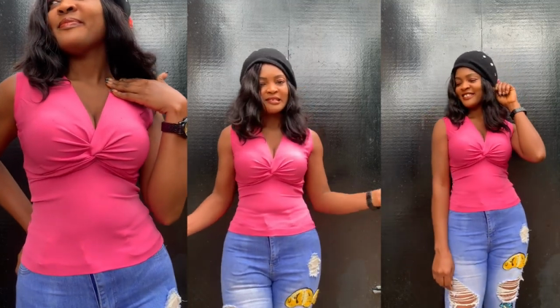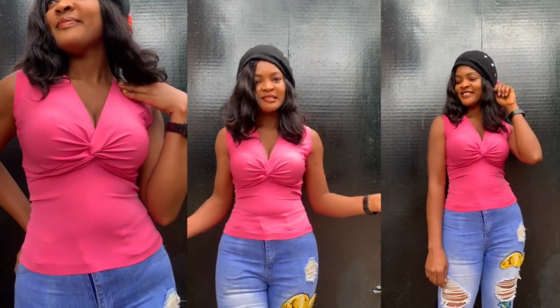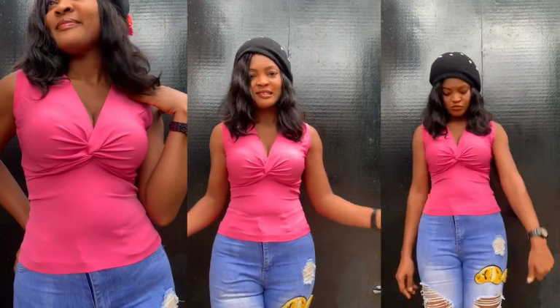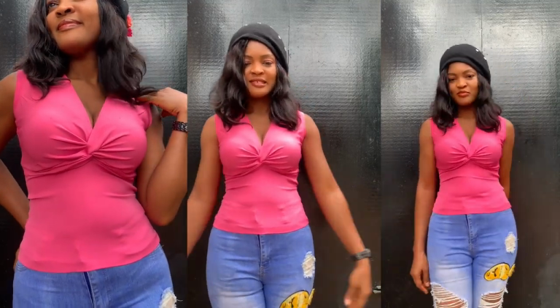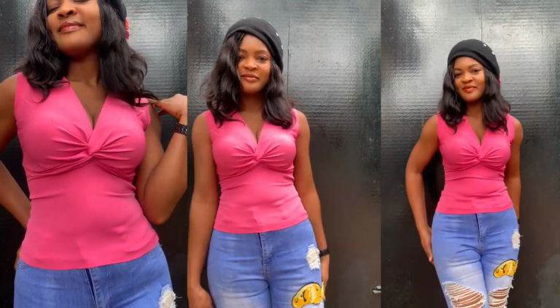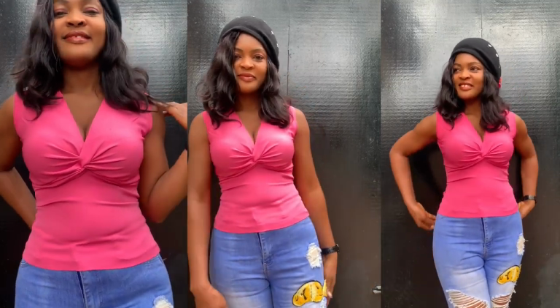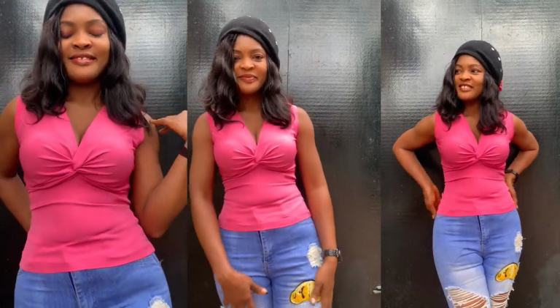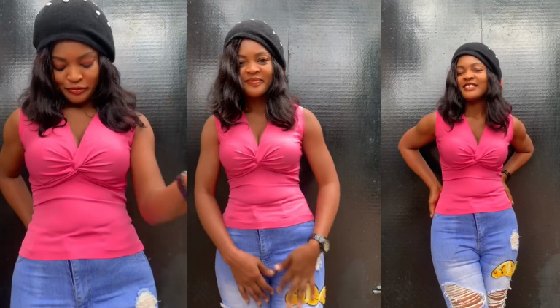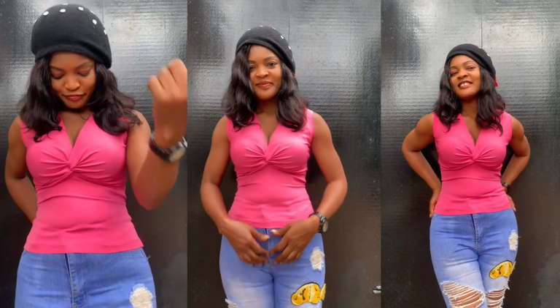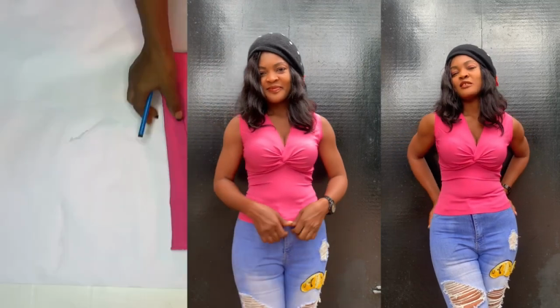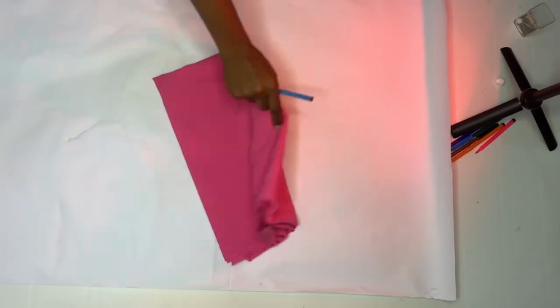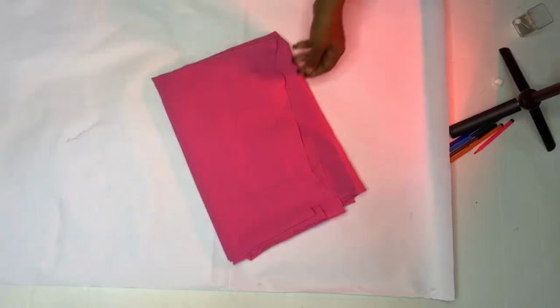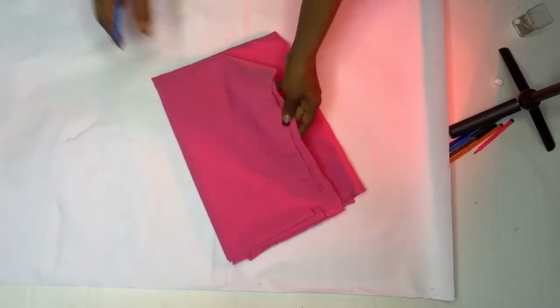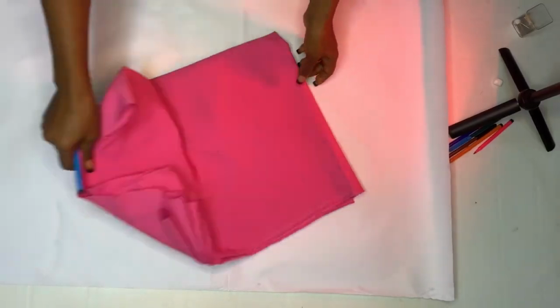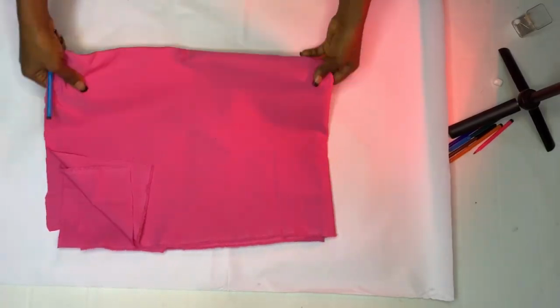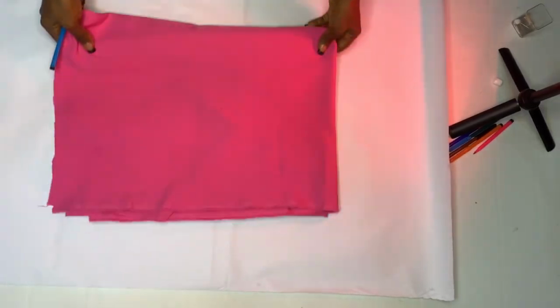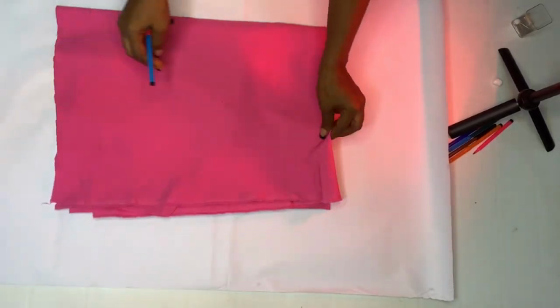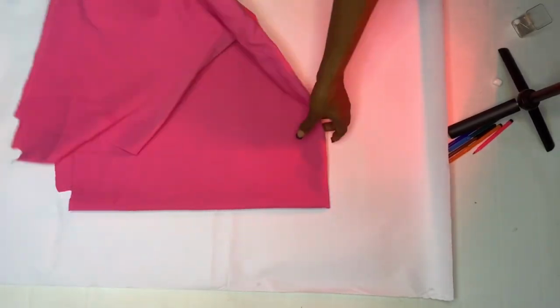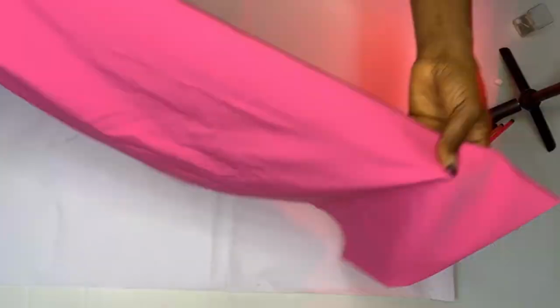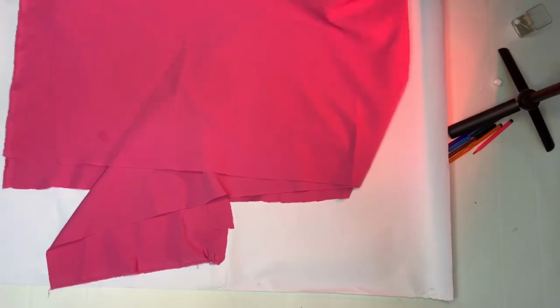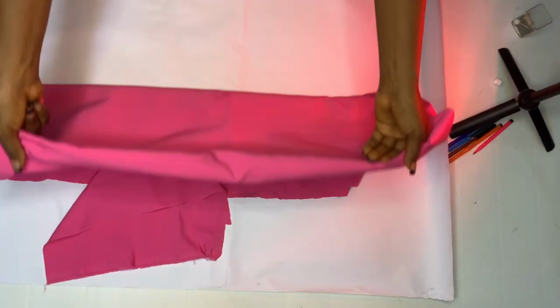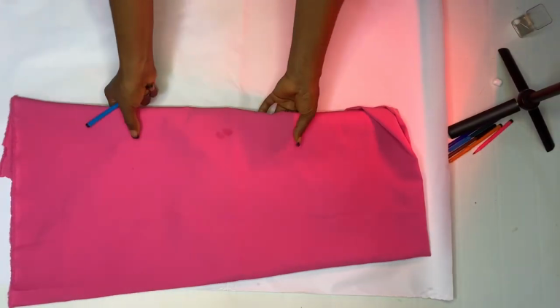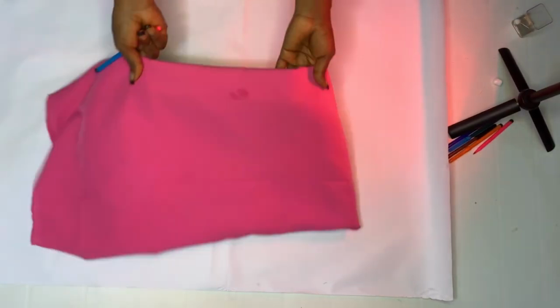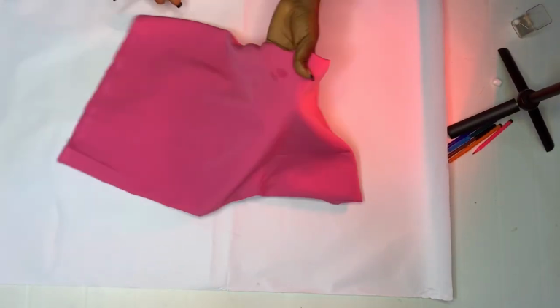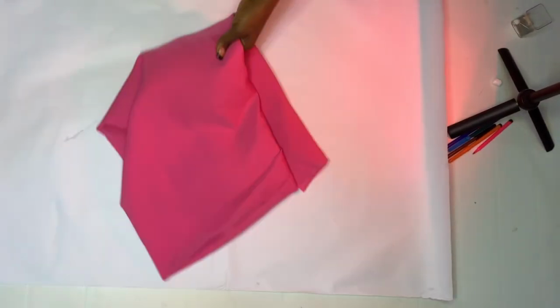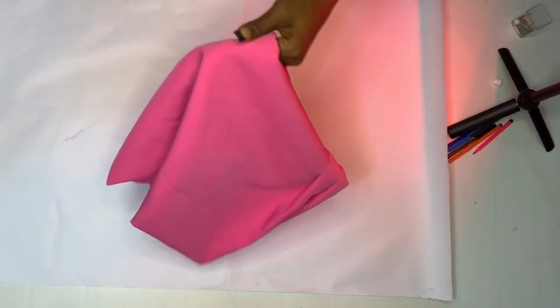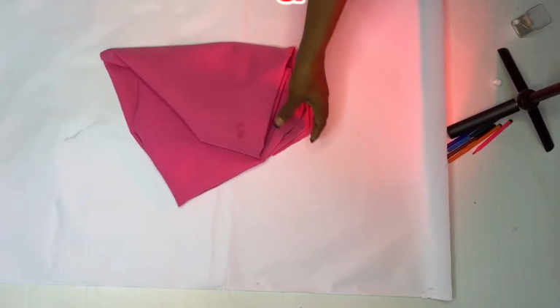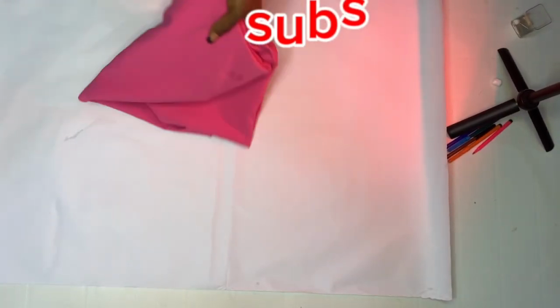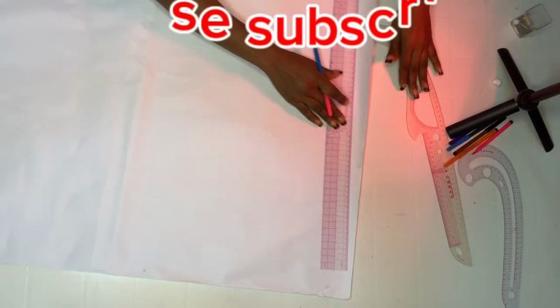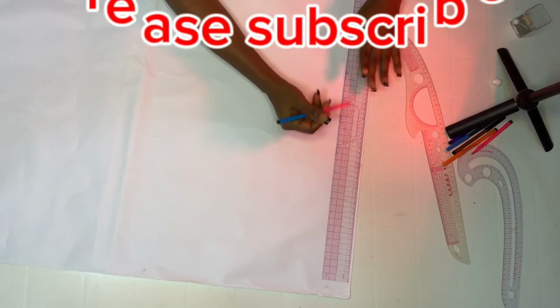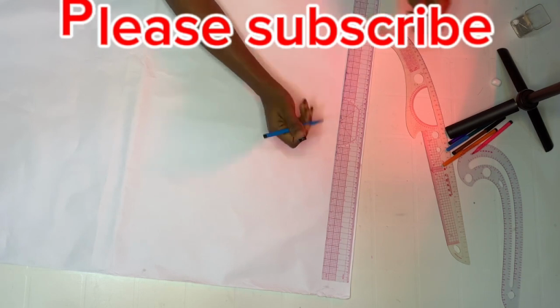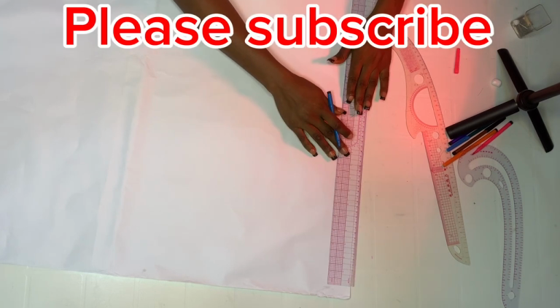If you're stopping by for the first time, I am Lilyan — you're very much welcome. Let's get into it. We are going to be working with crepe. I have roughly half a yard here, and that's what I'll be working with.